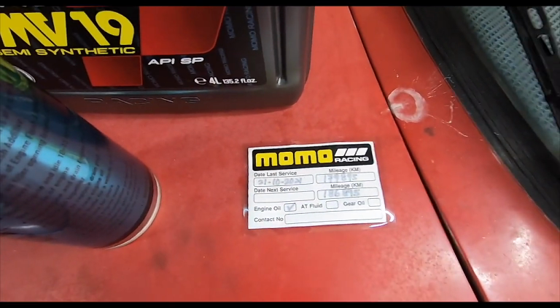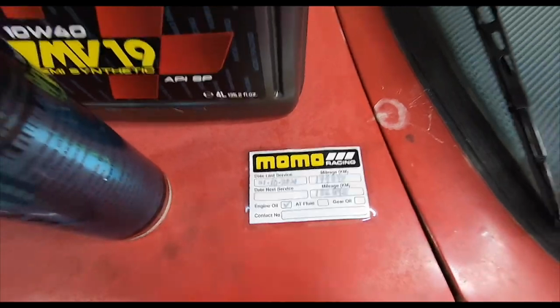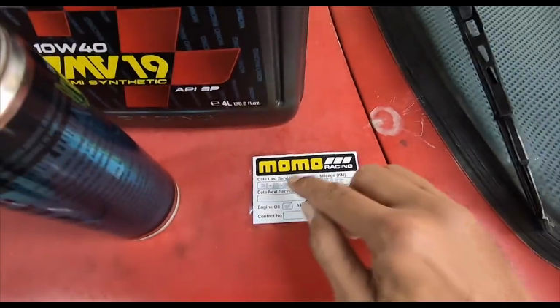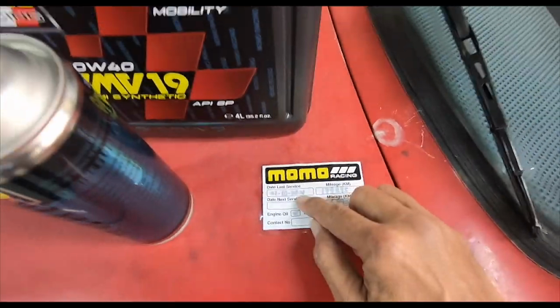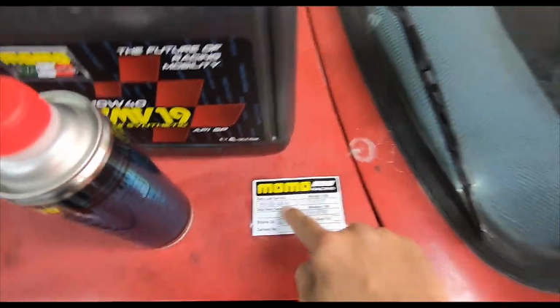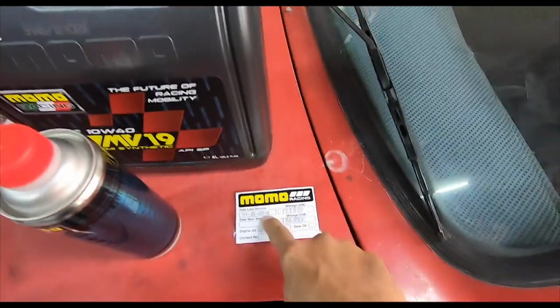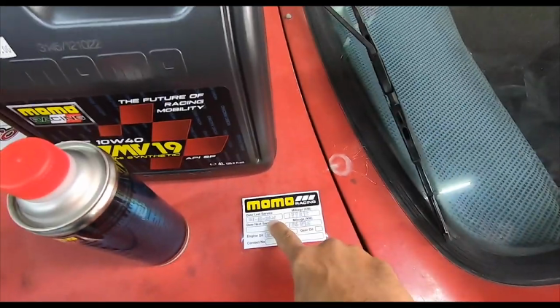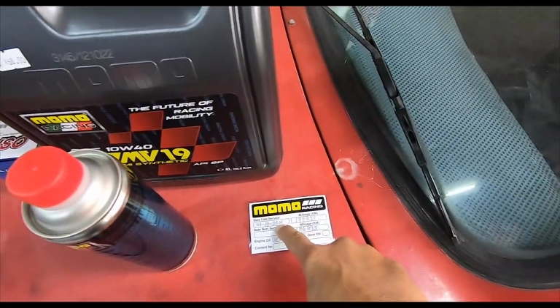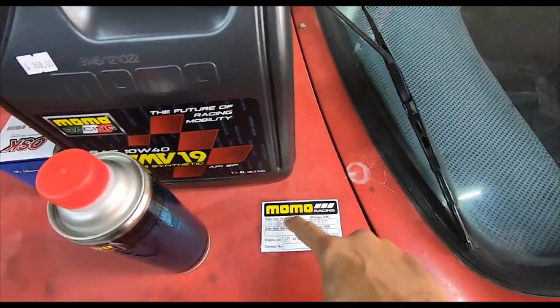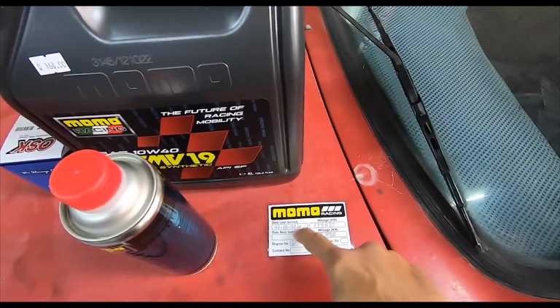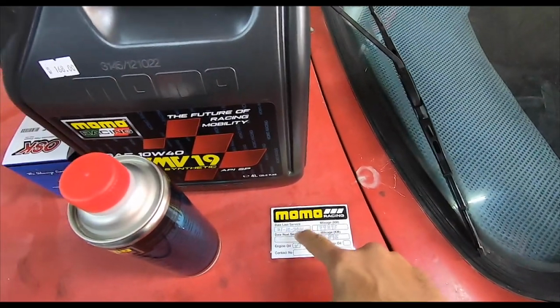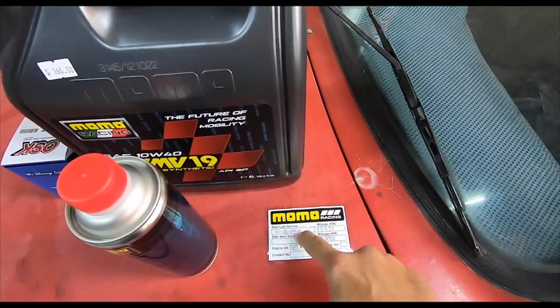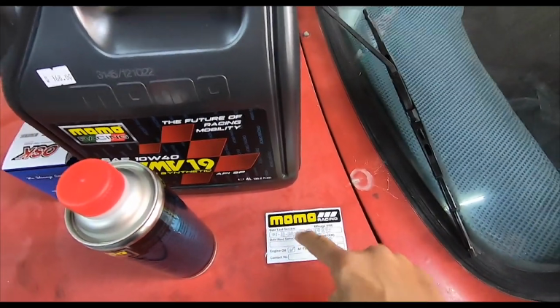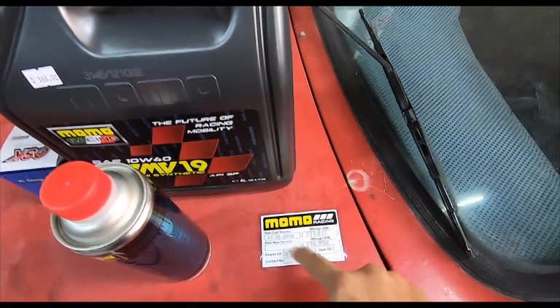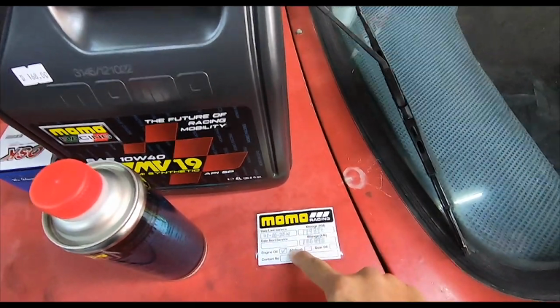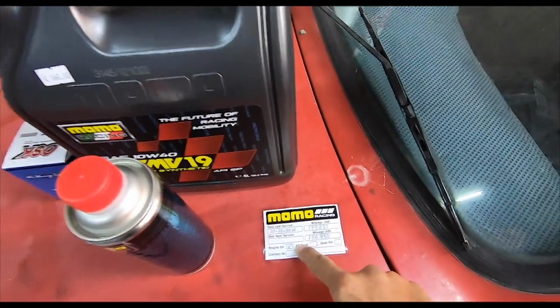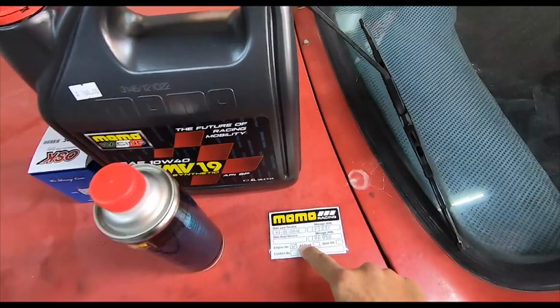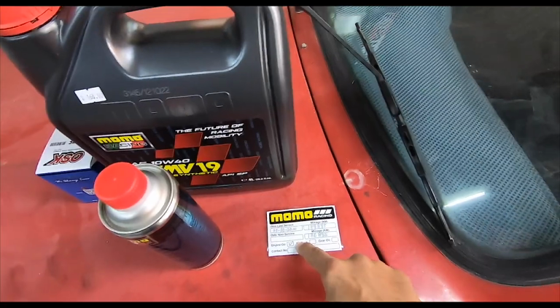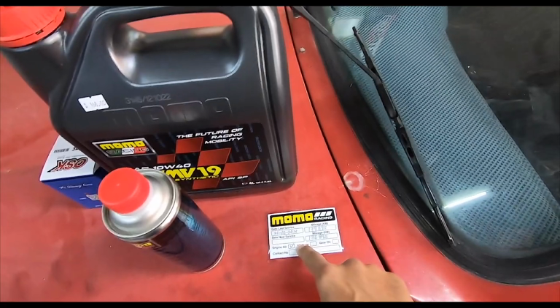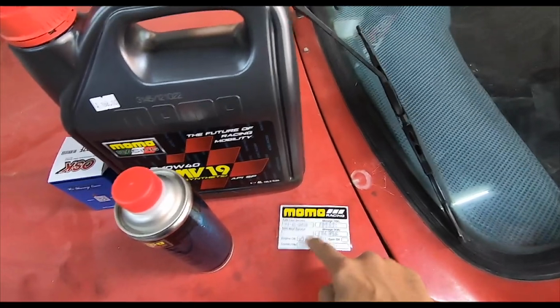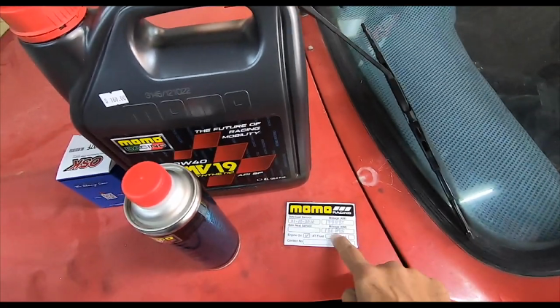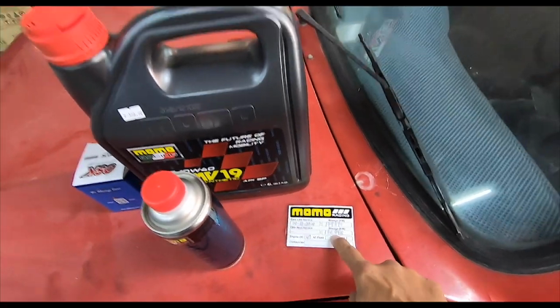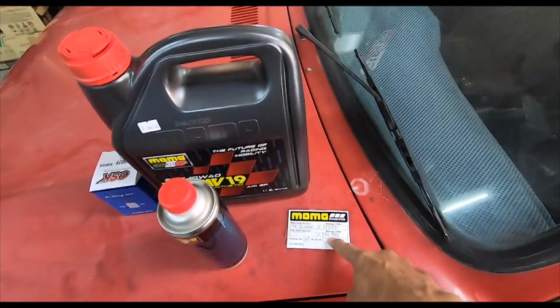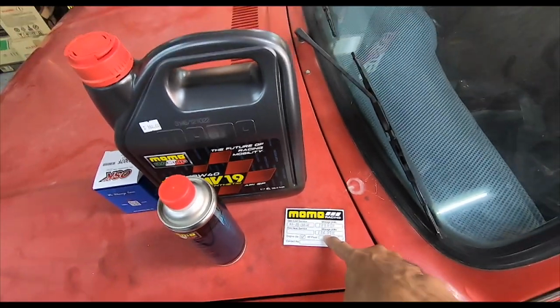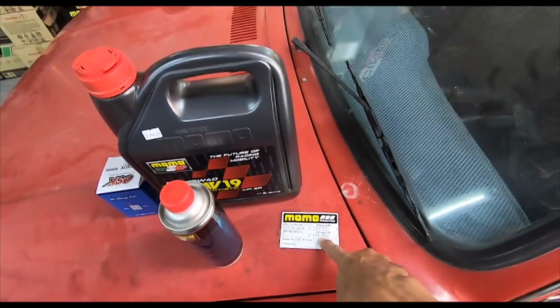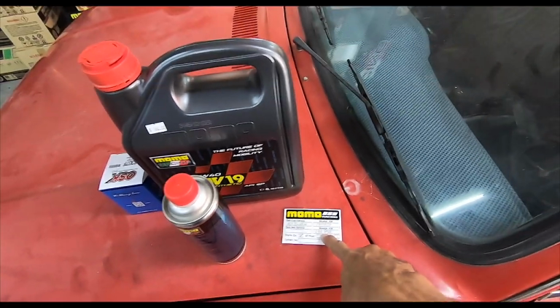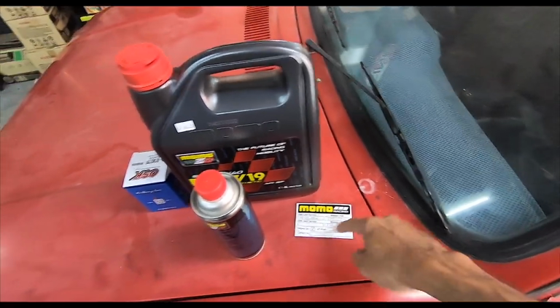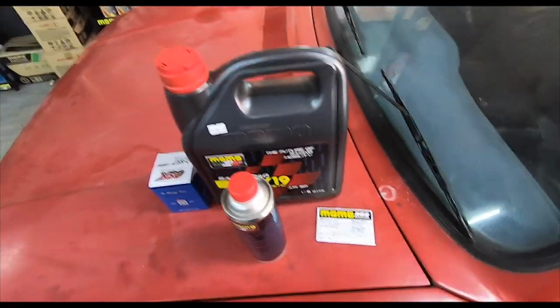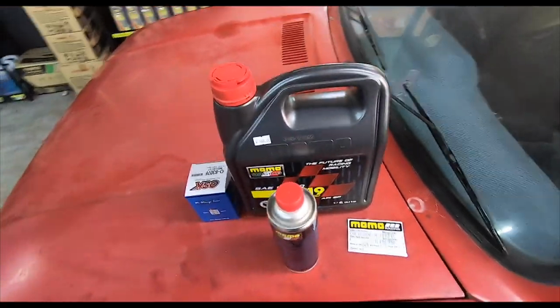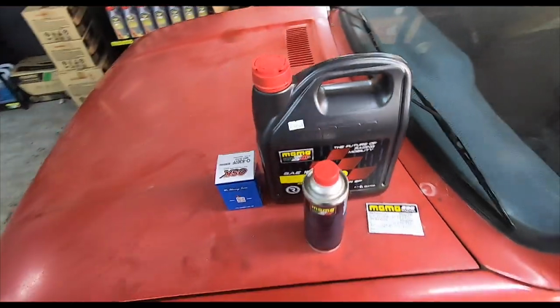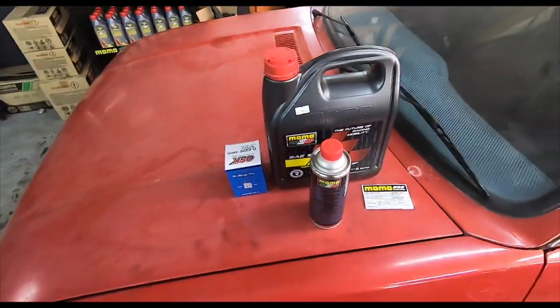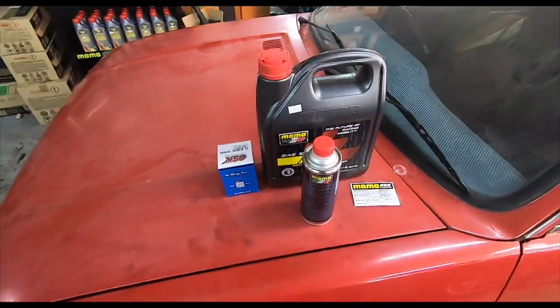I would reckon the Wajah is overdue for a service actually — it's been about a year. I'm not sure if we did one before this and I didn't get a new sticker. But the mileage is about 186,000 already, and it's about time.